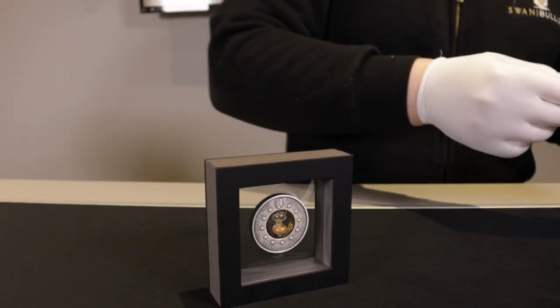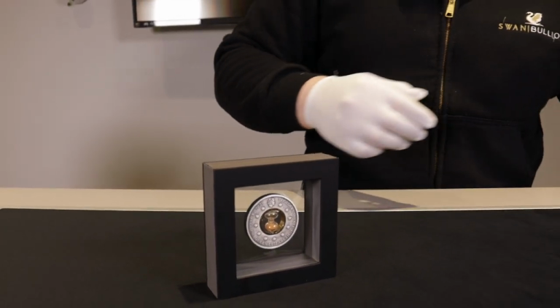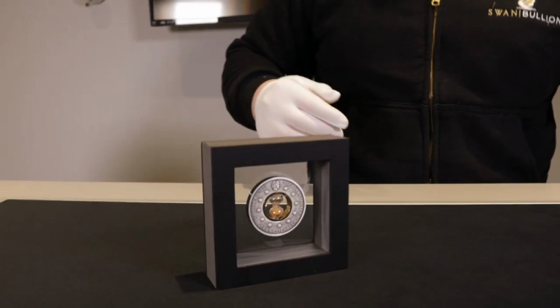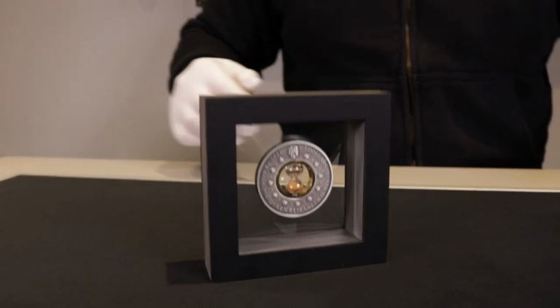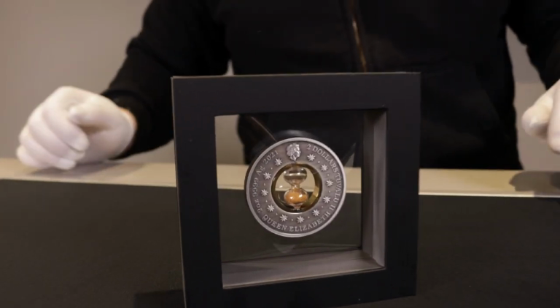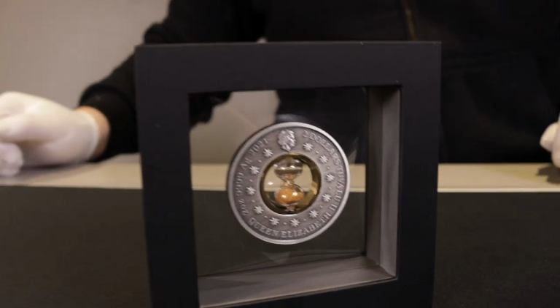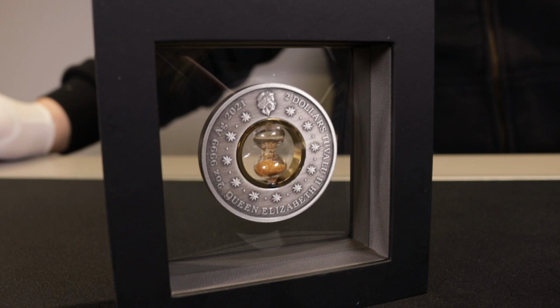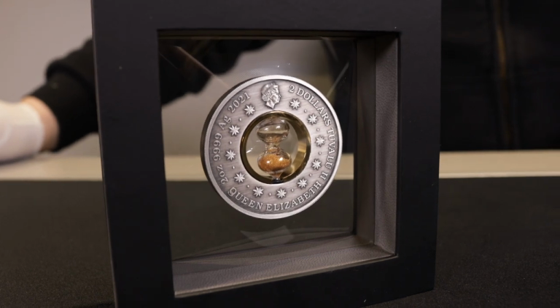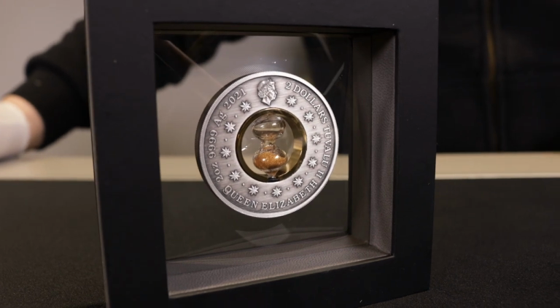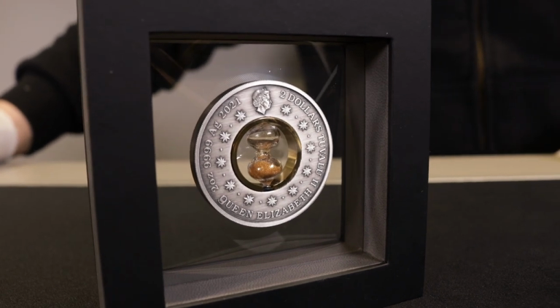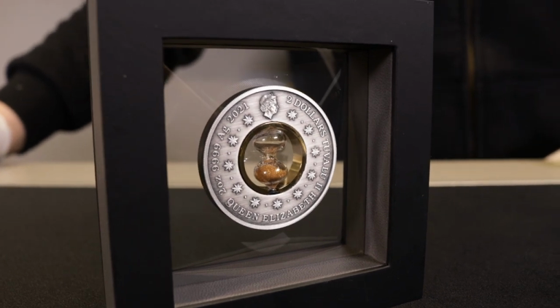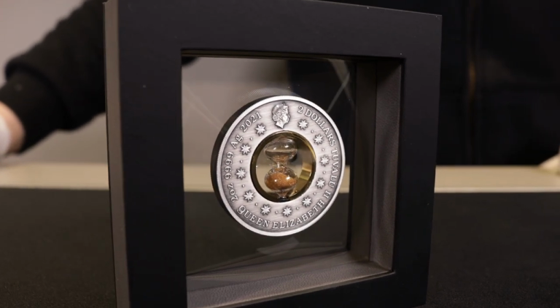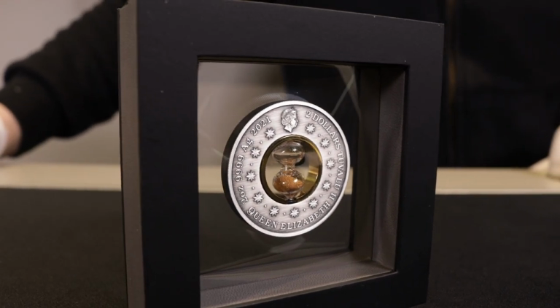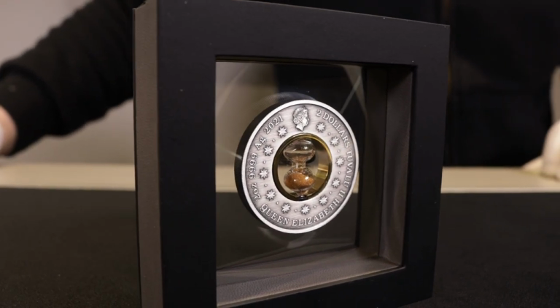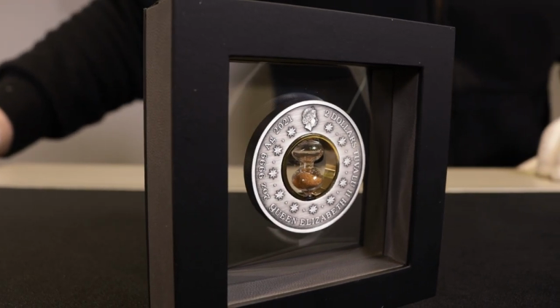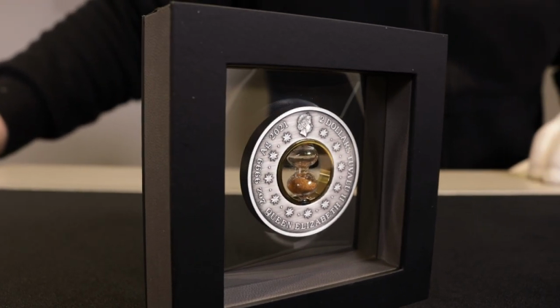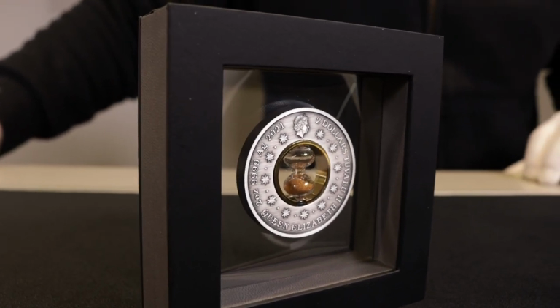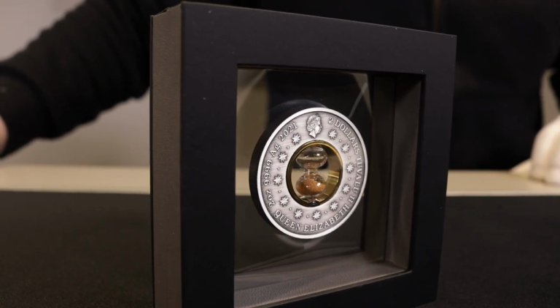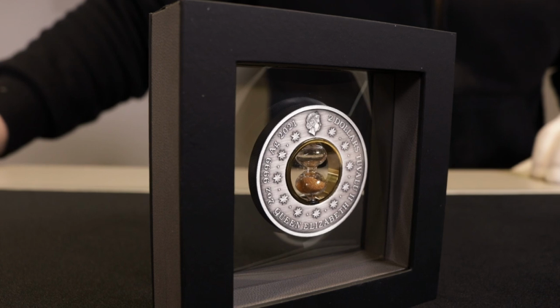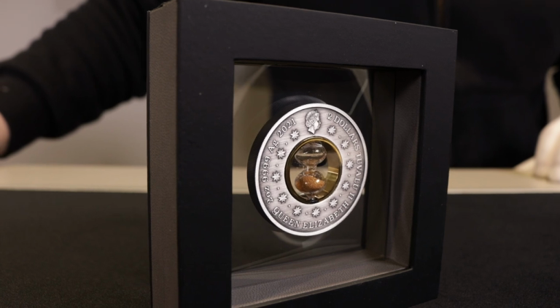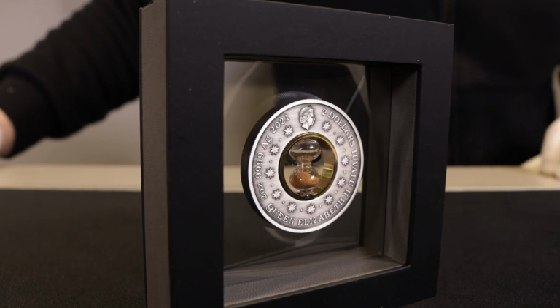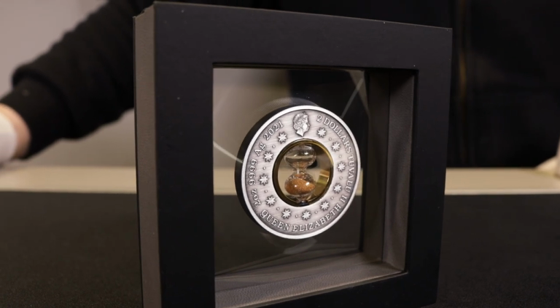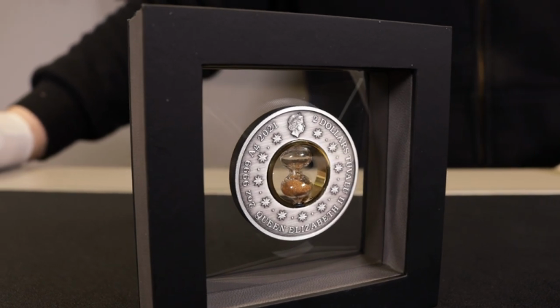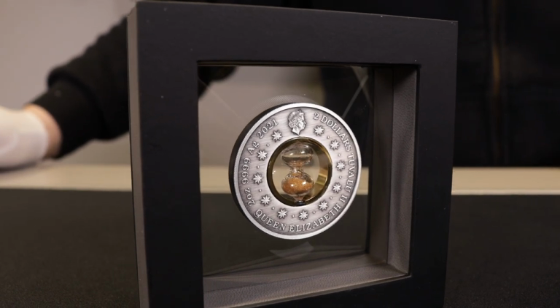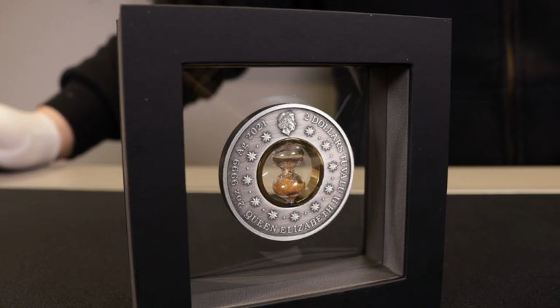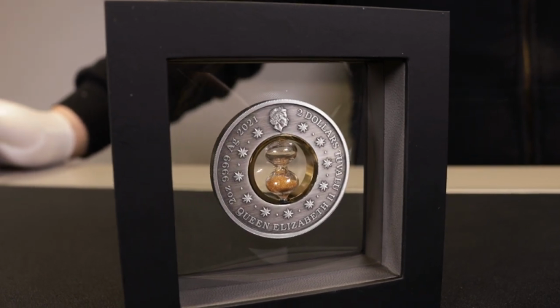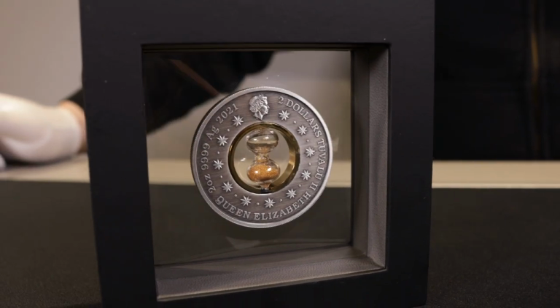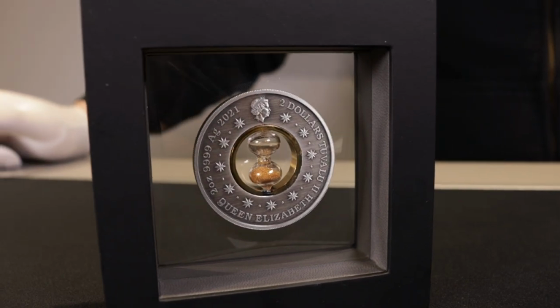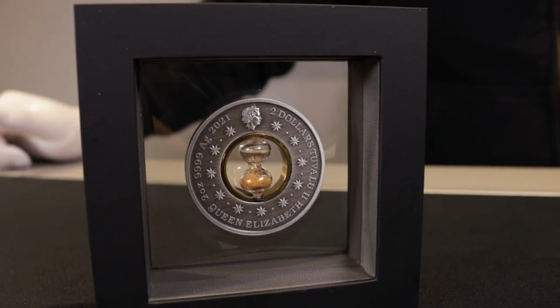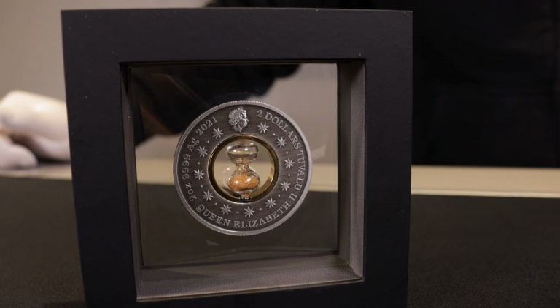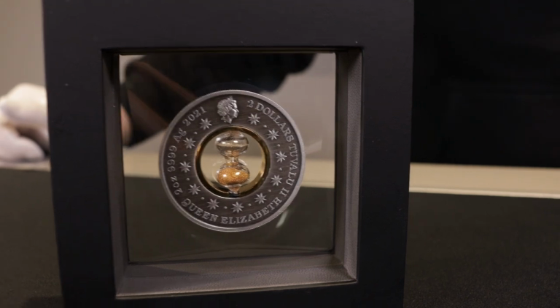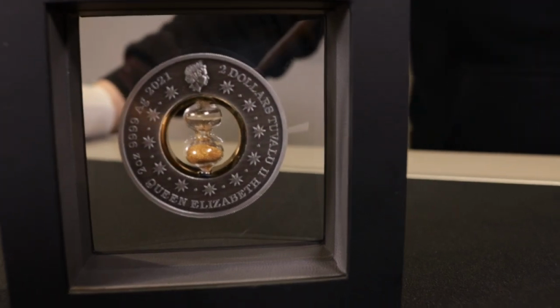Starting on the obverse of the coin, you've got the hourglass in the middle surrounded by a gold coloured rim, the Ian Rank-Broadley effigy of the Queen, and a ring of stars.